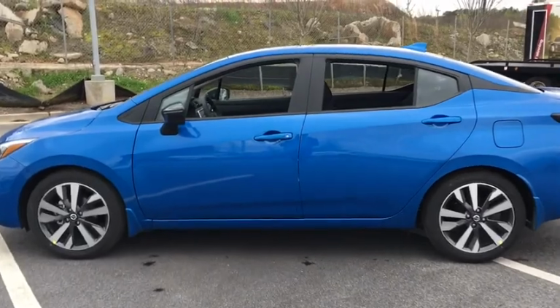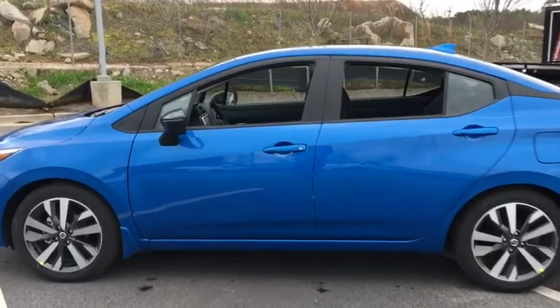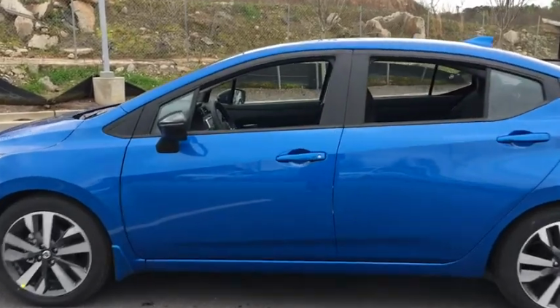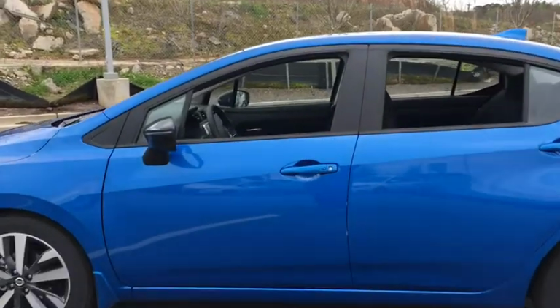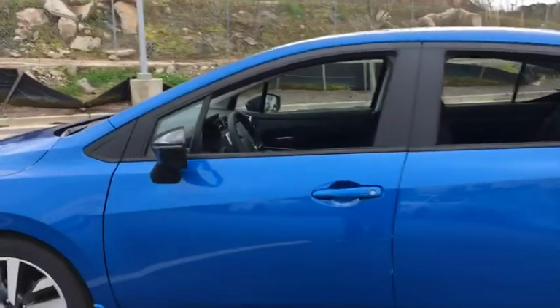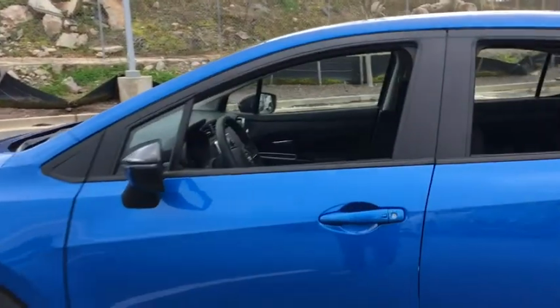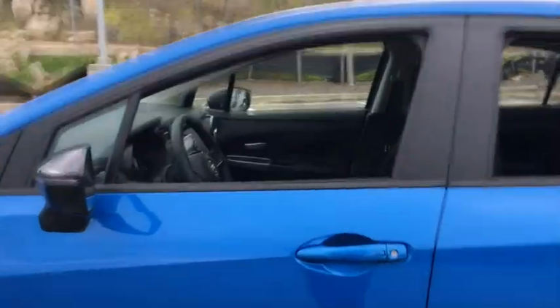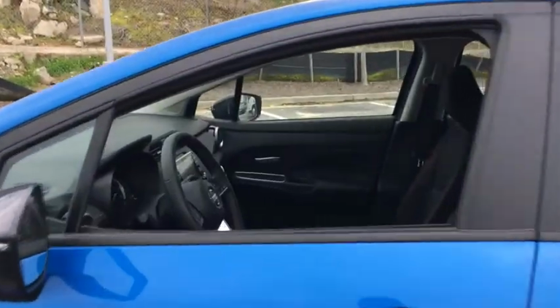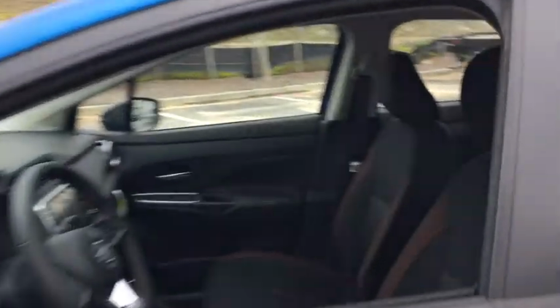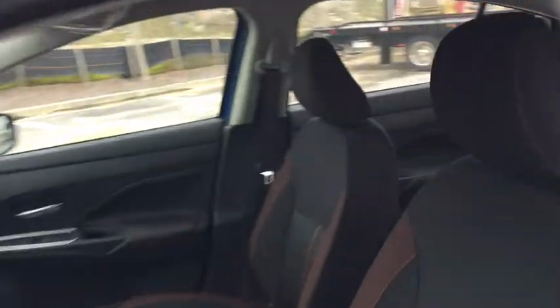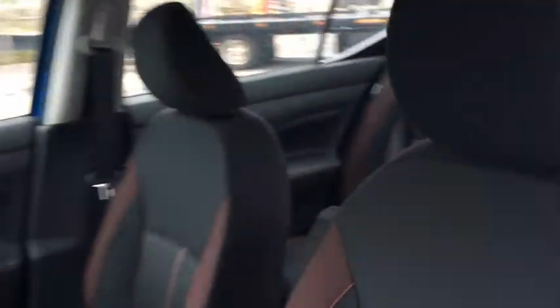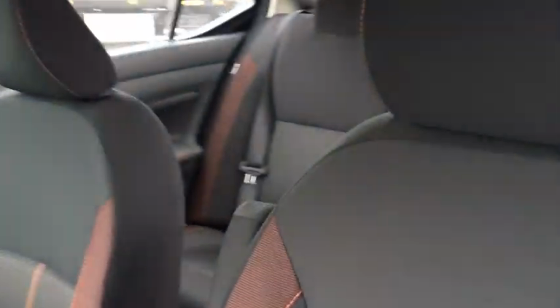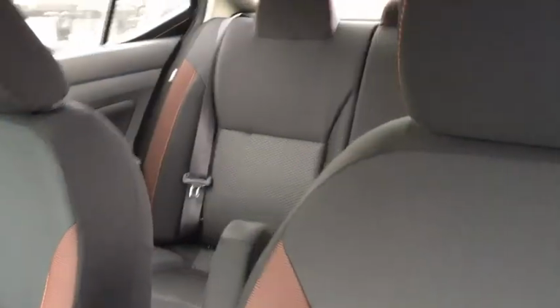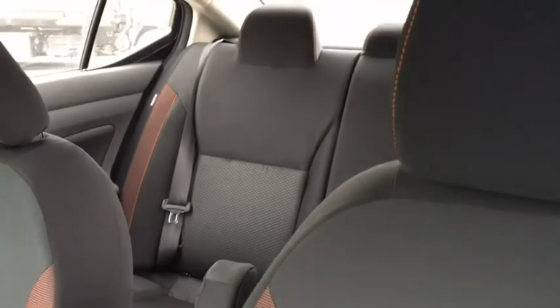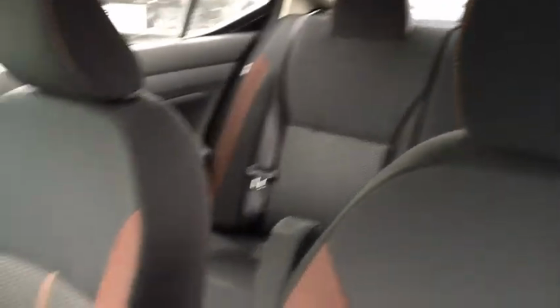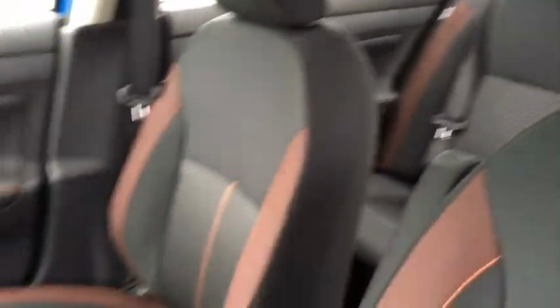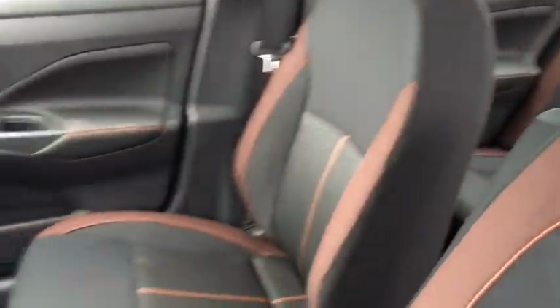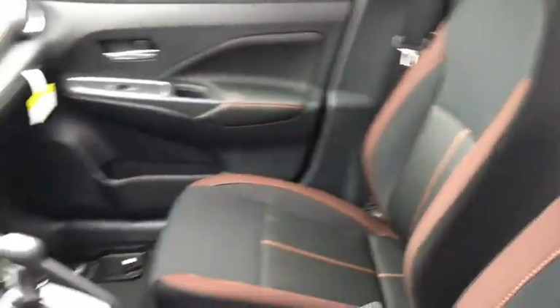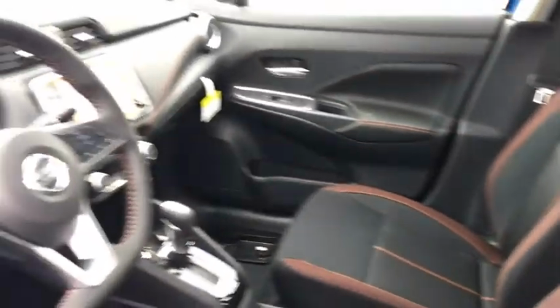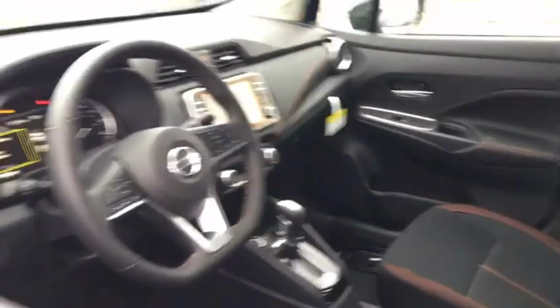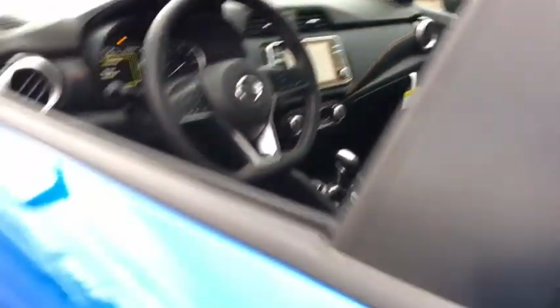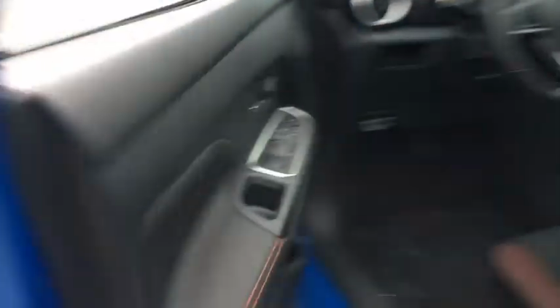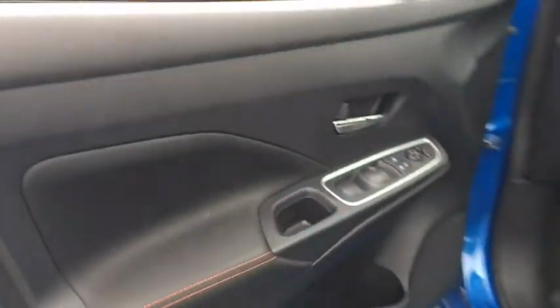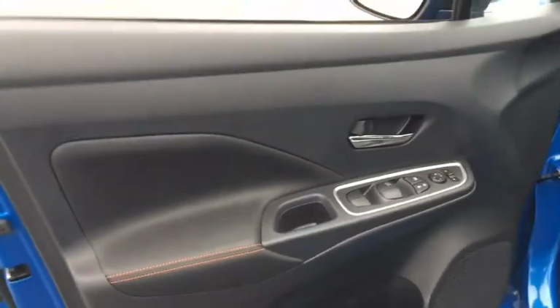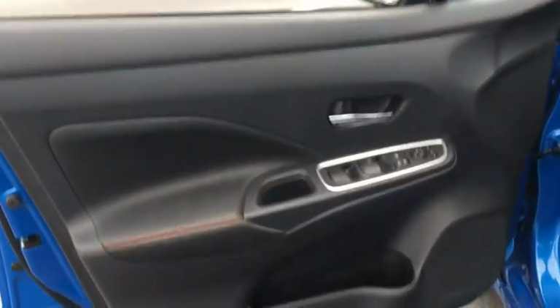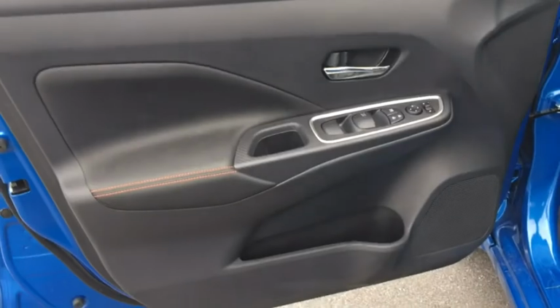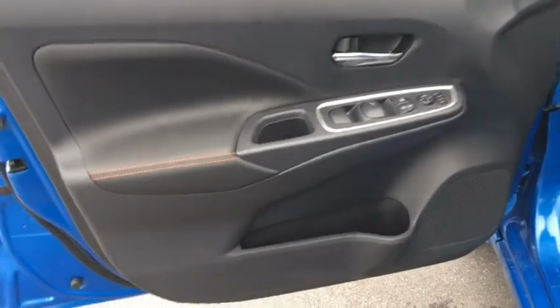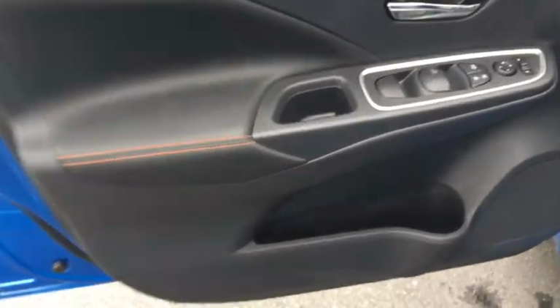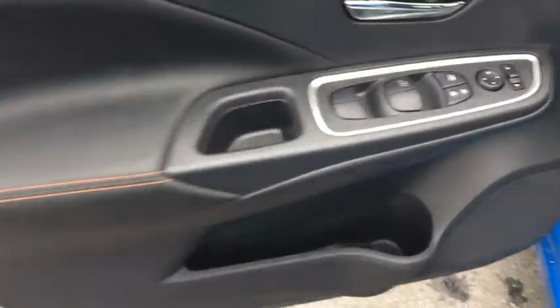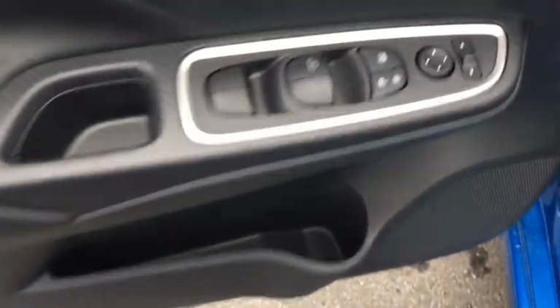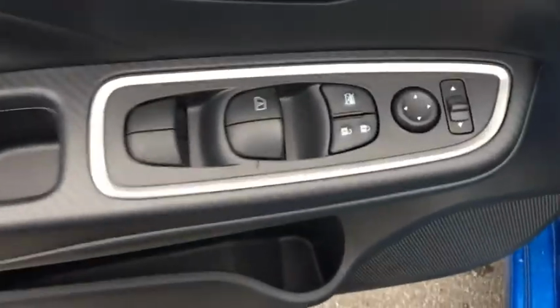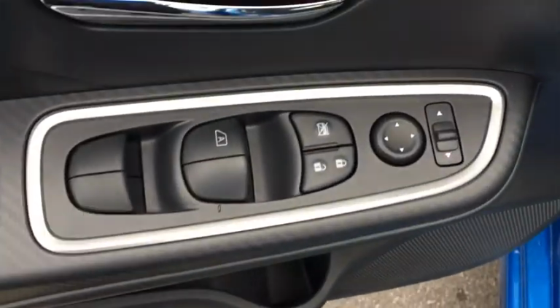Traction control, dual airbags, power steering, alloy wheels, electronic stability control, power windows, trip computer, heated front seats, rear window defroster, fog lights, remote keyless entry.